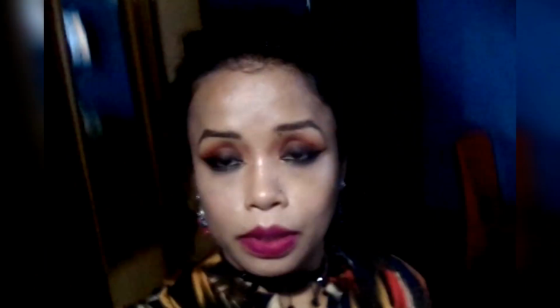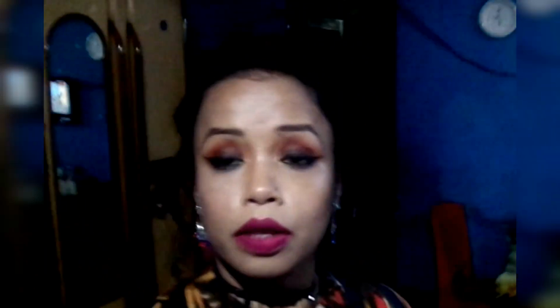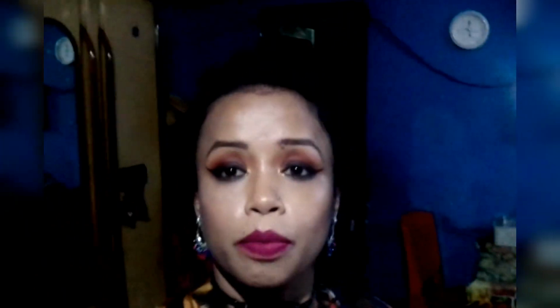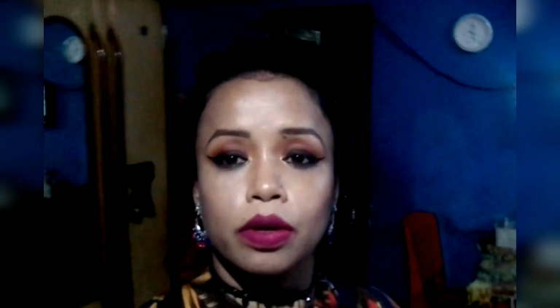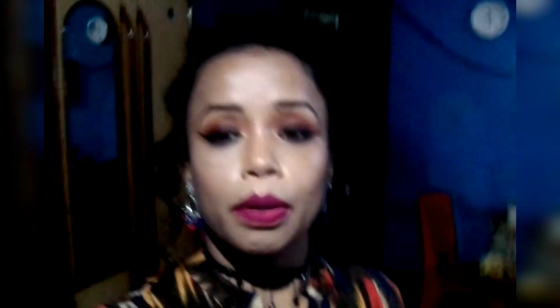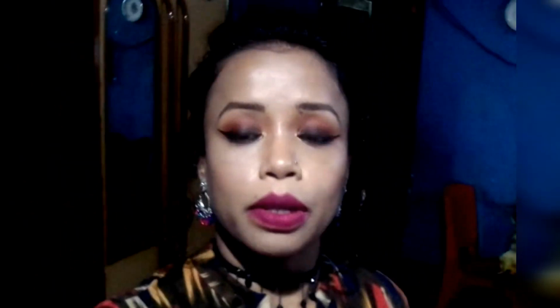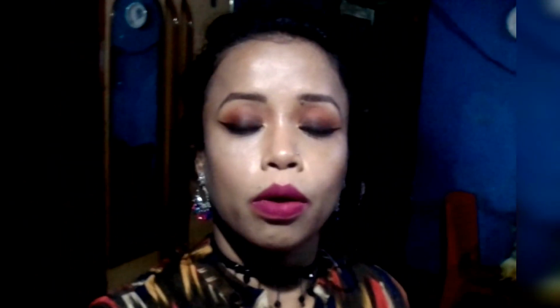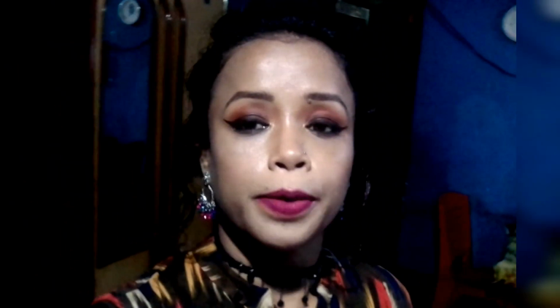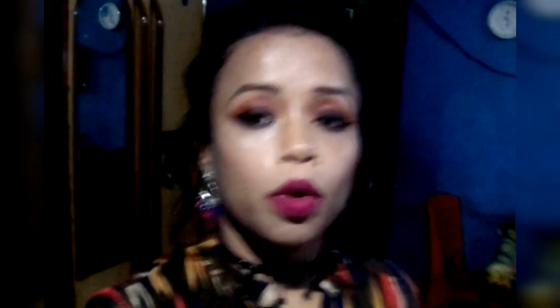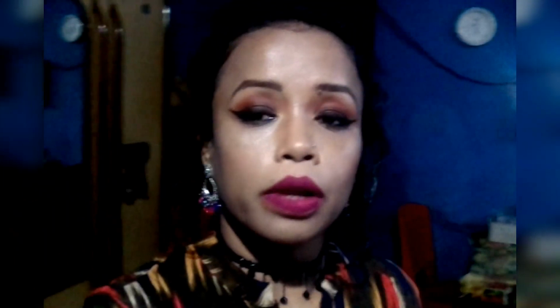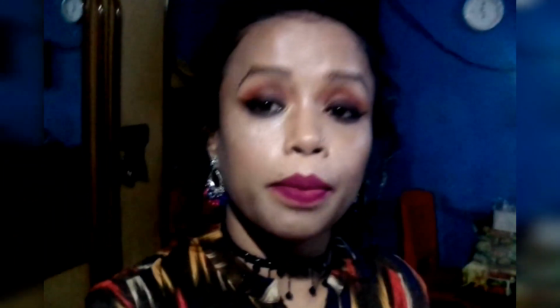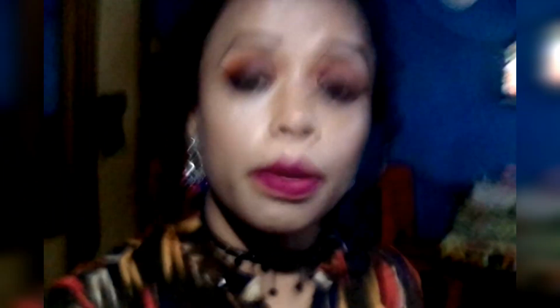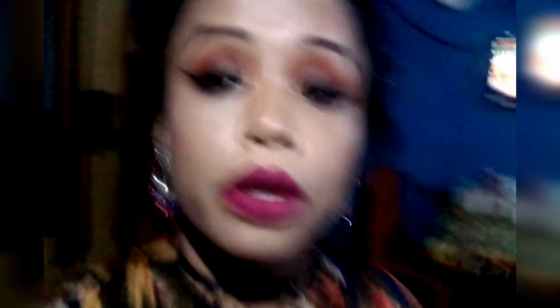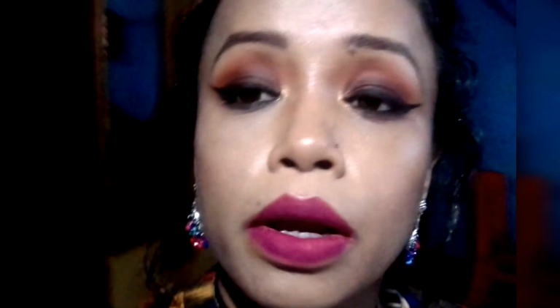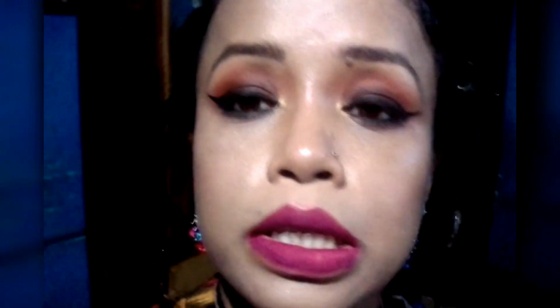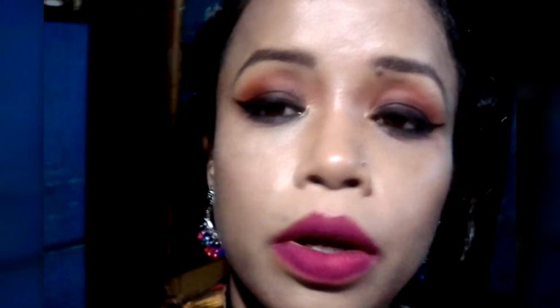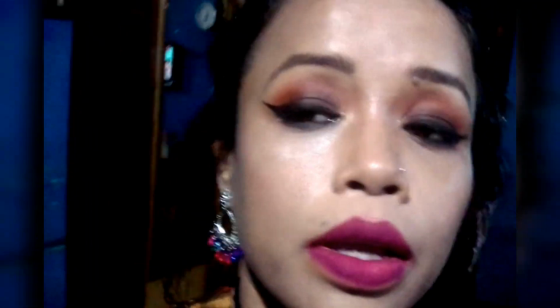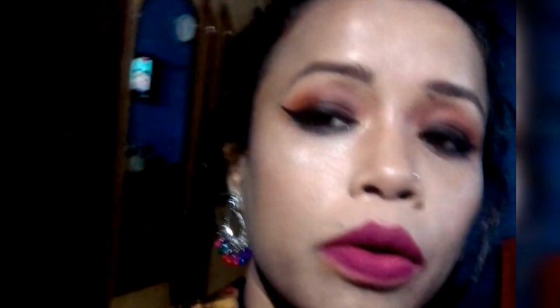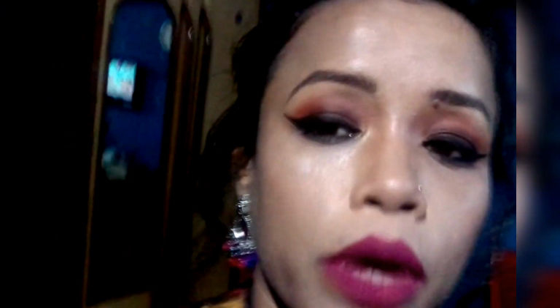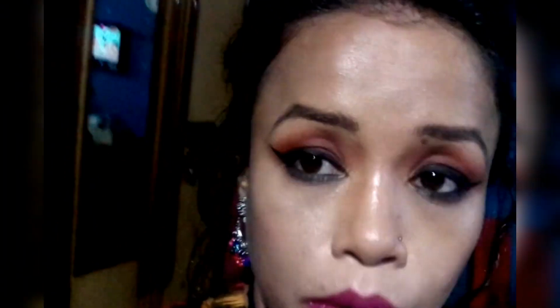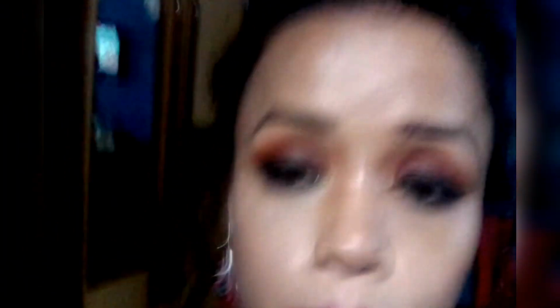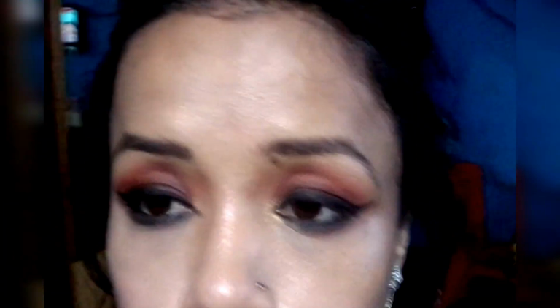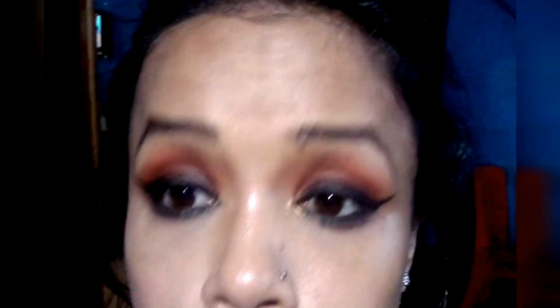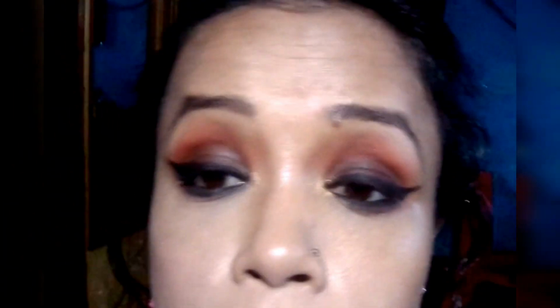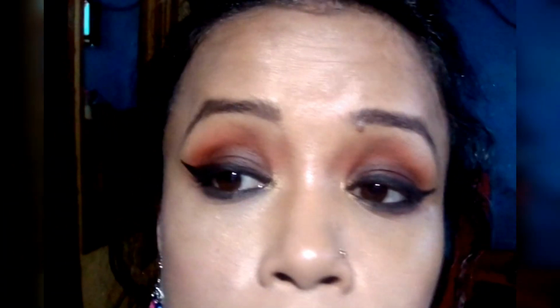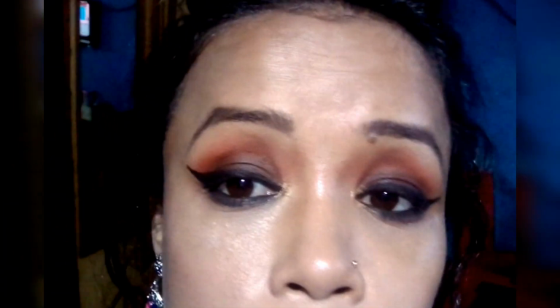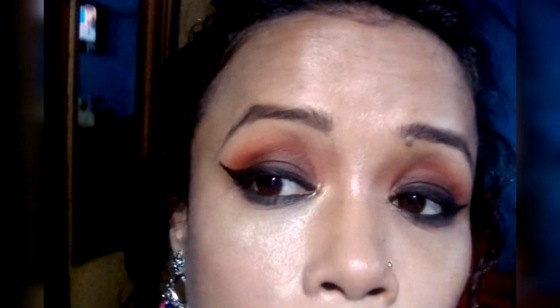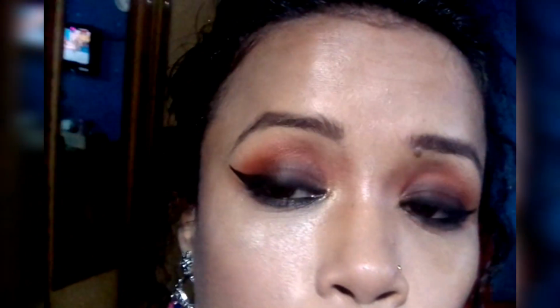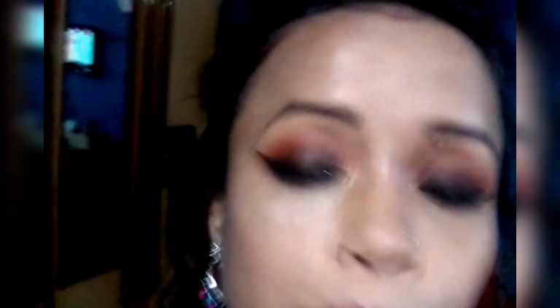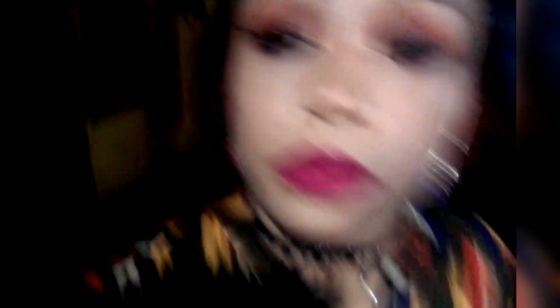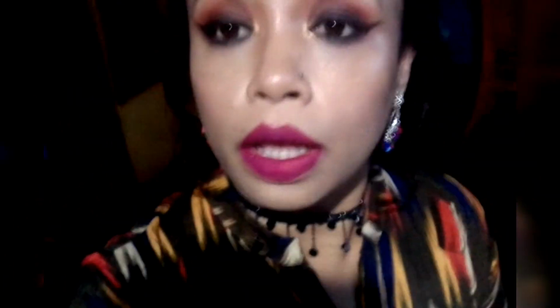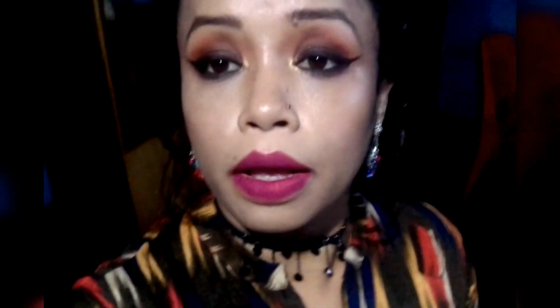I made my makeup very good. I made my makeup look. This is a brown smokey eyeshadow — it's perfect. This is my makeup look.